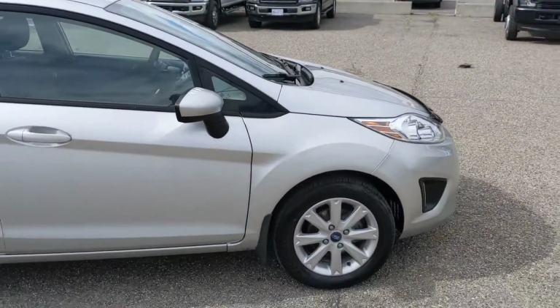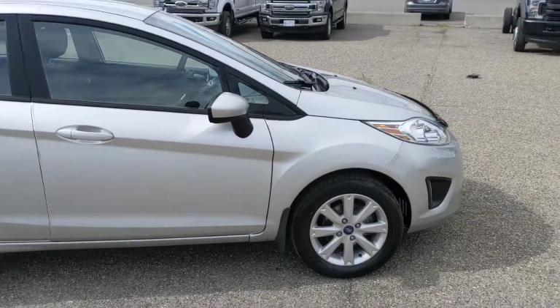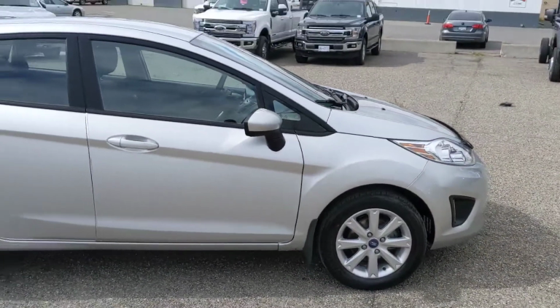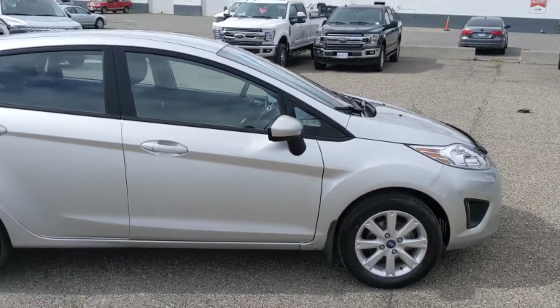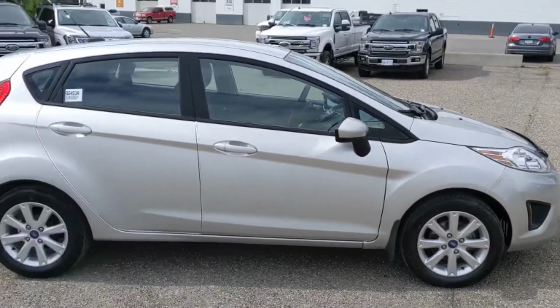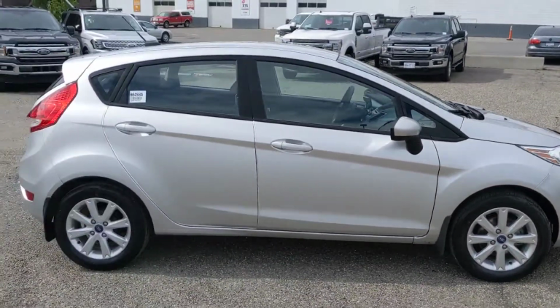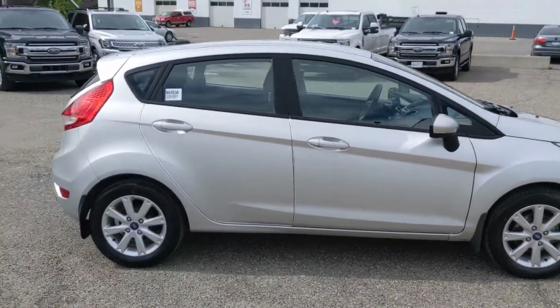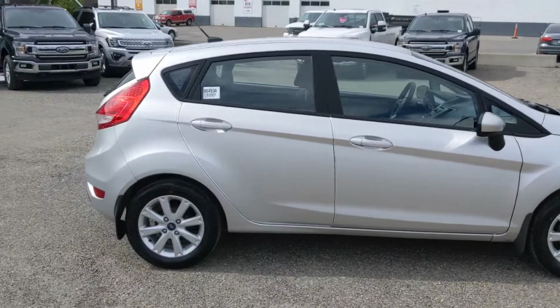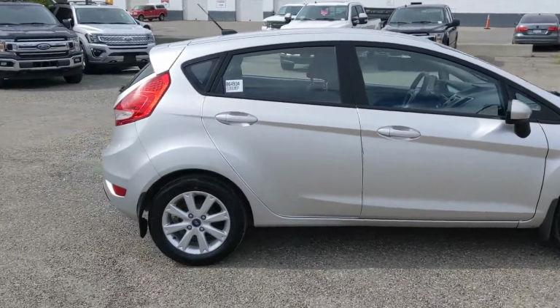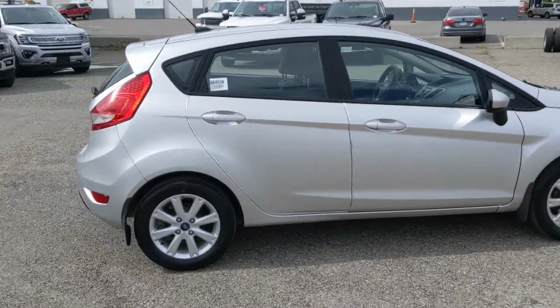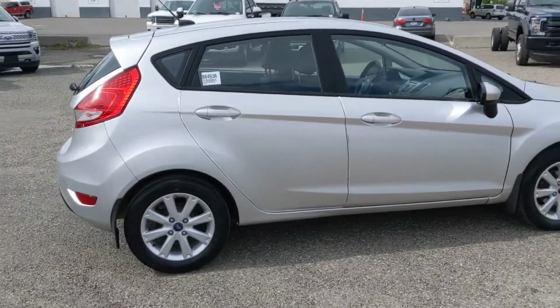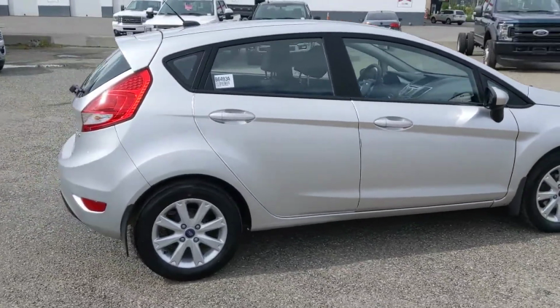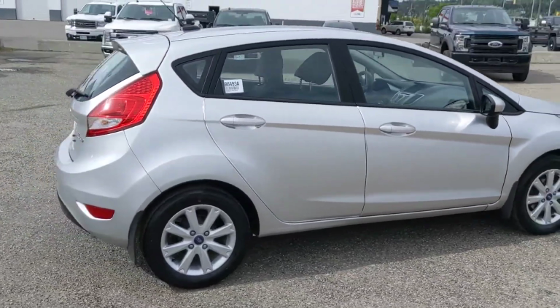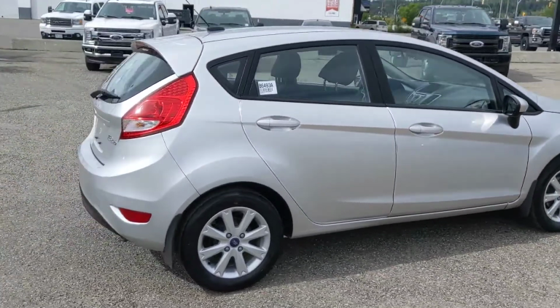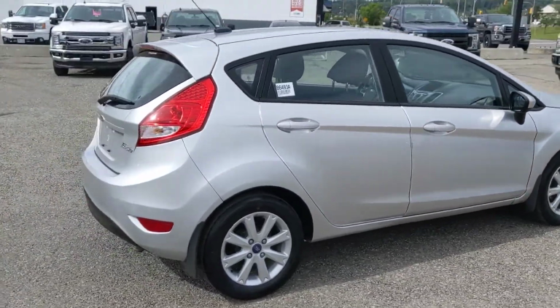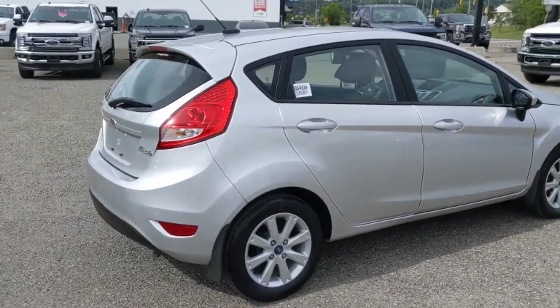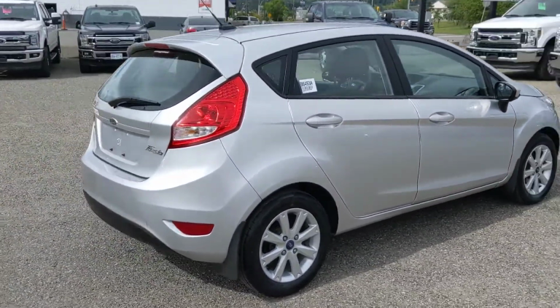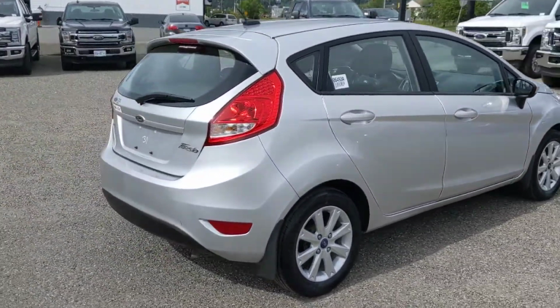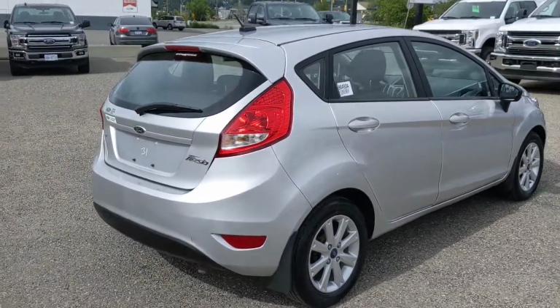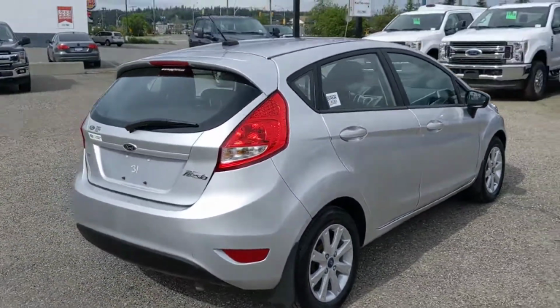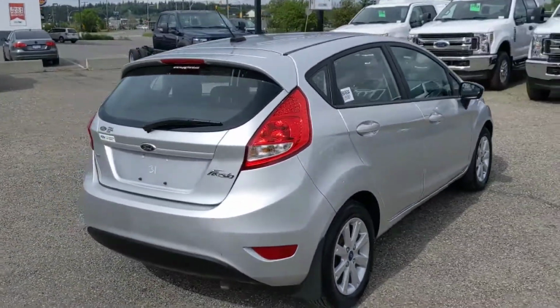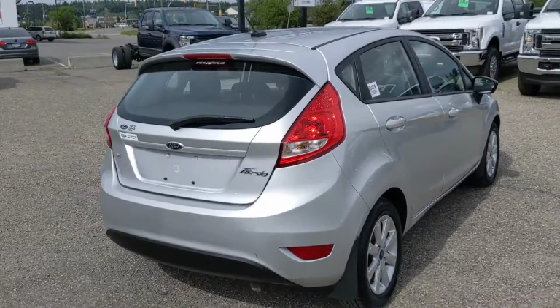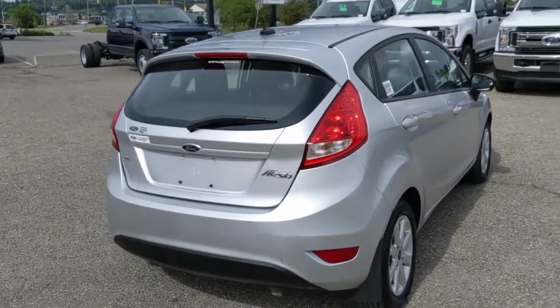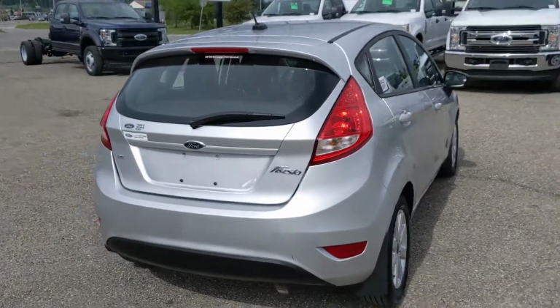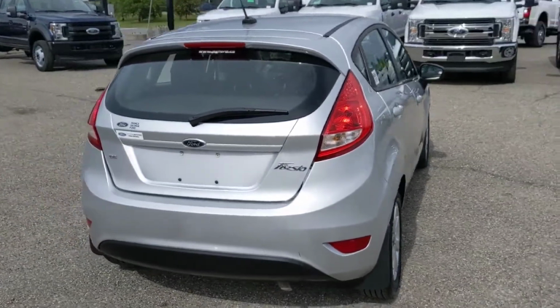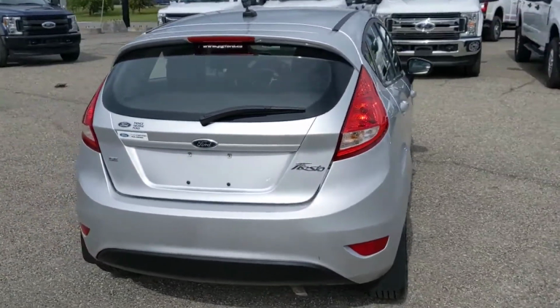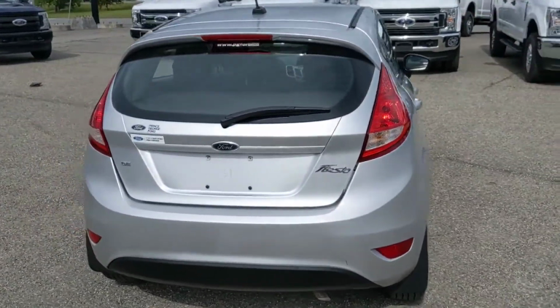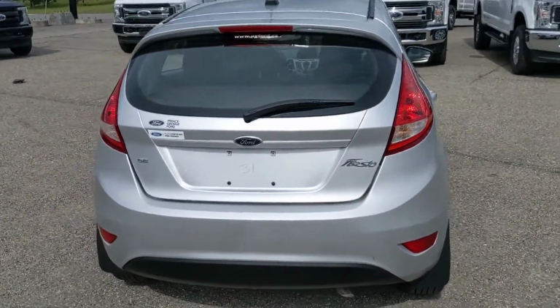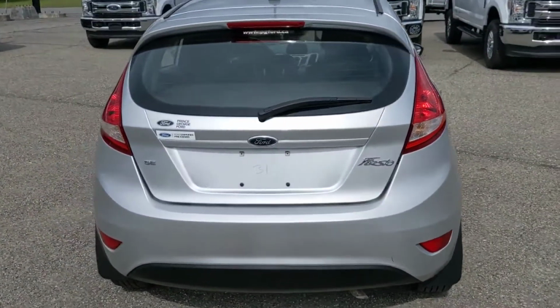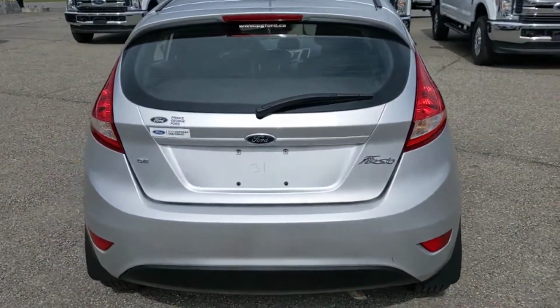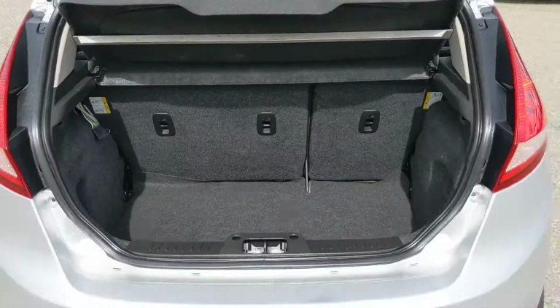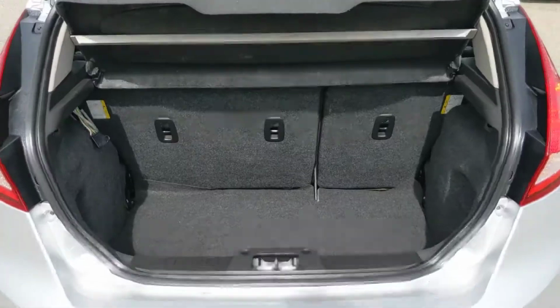The Fiesta's a great little car if you're just looking for something to cruise around in that's cheap on gas. Very compact, so you can get around easily, but let's take a look inside.